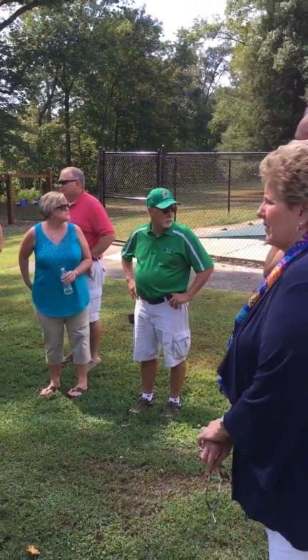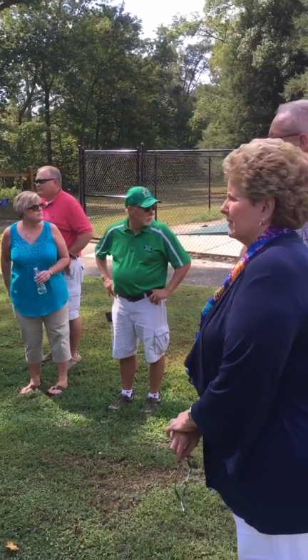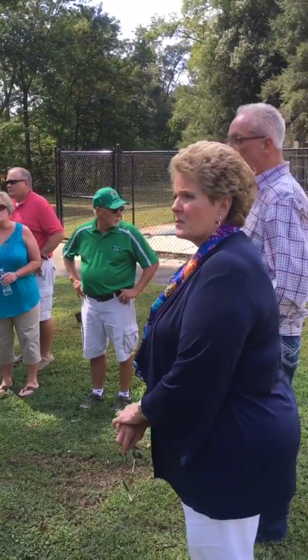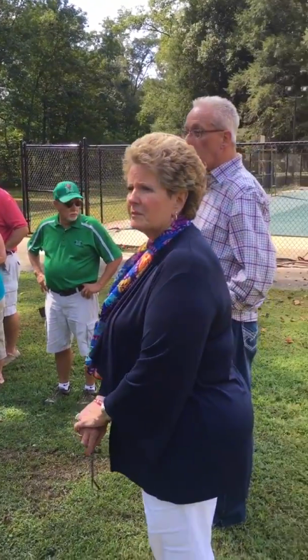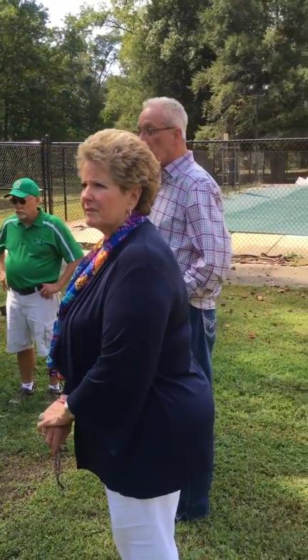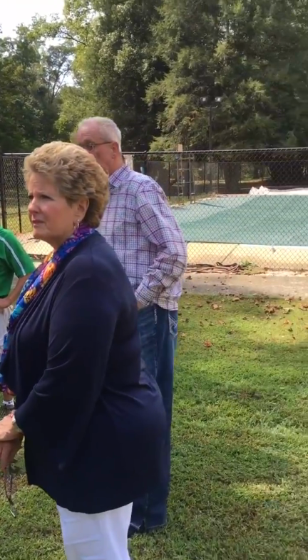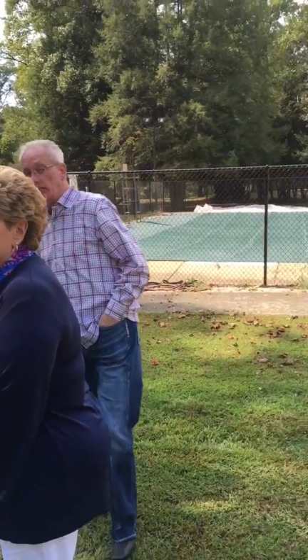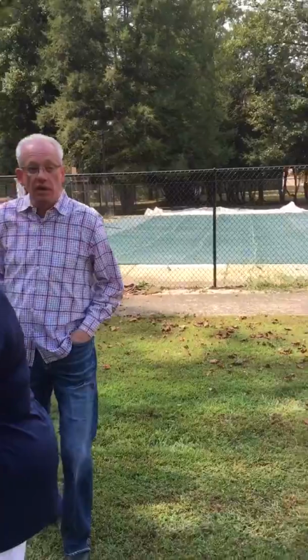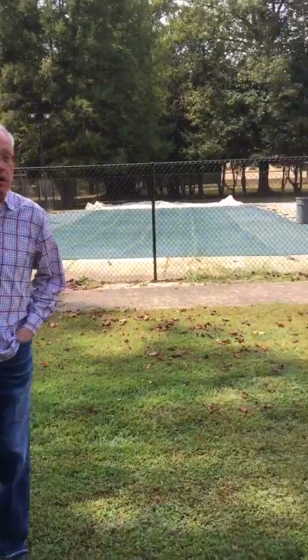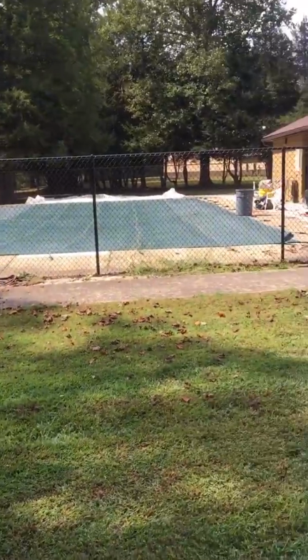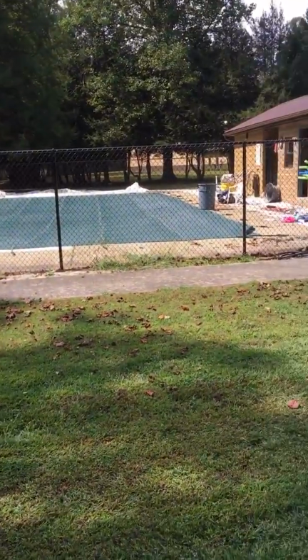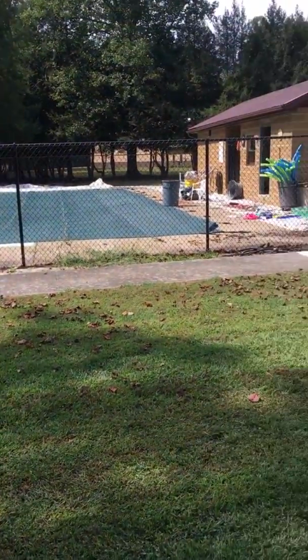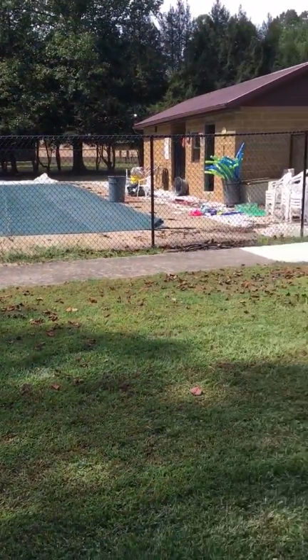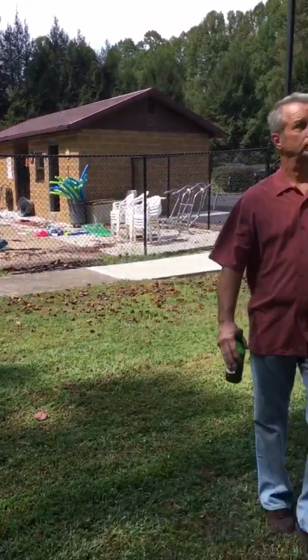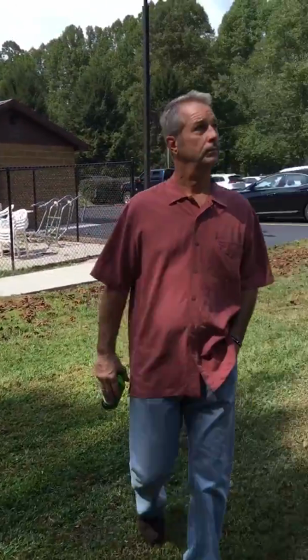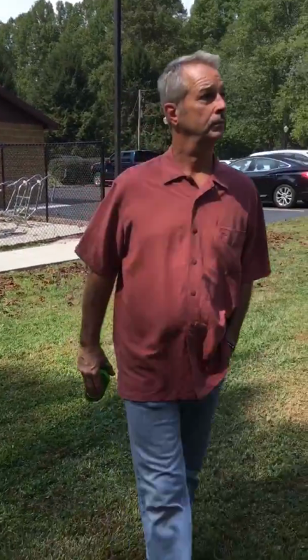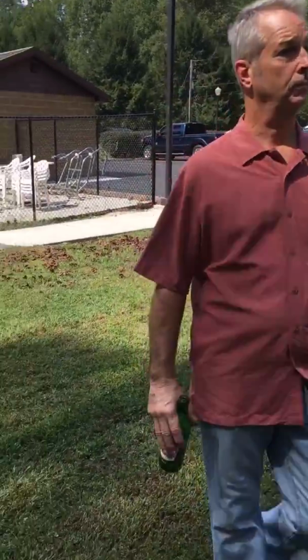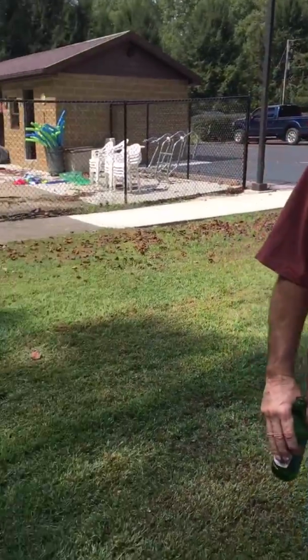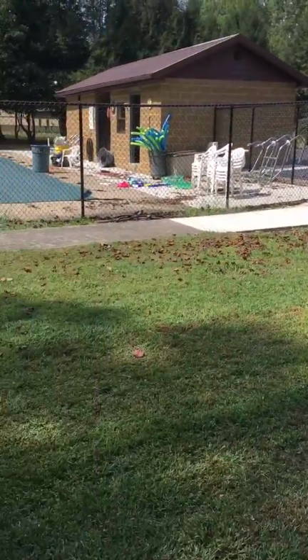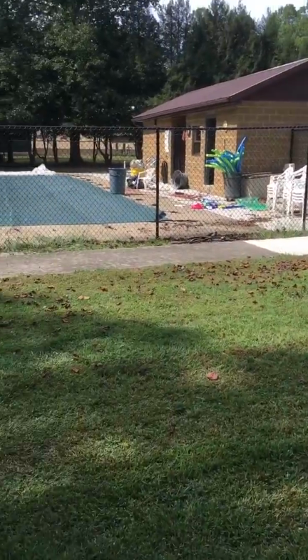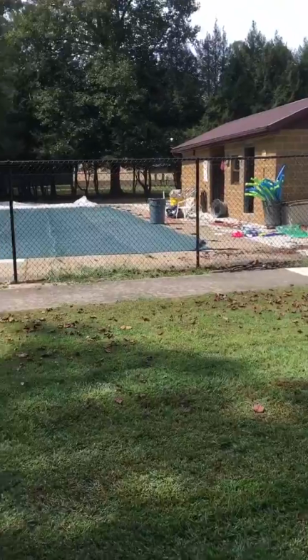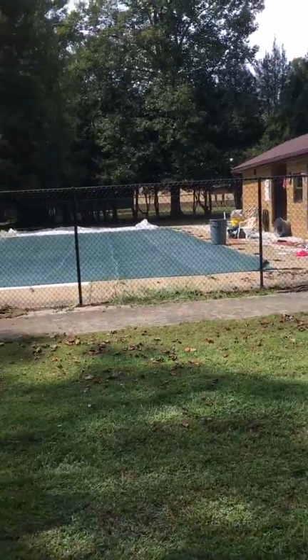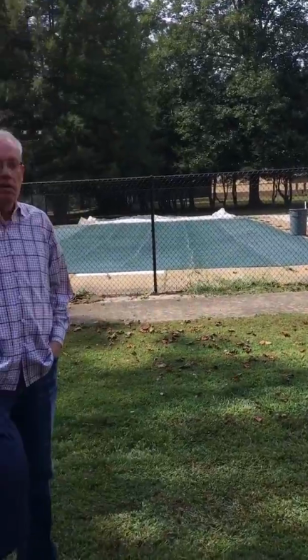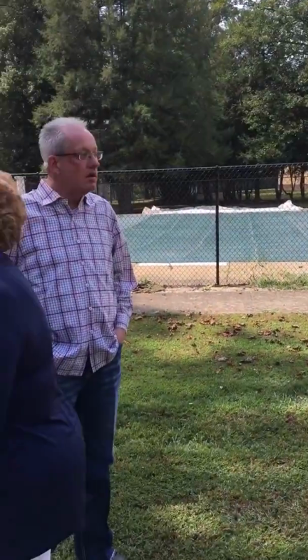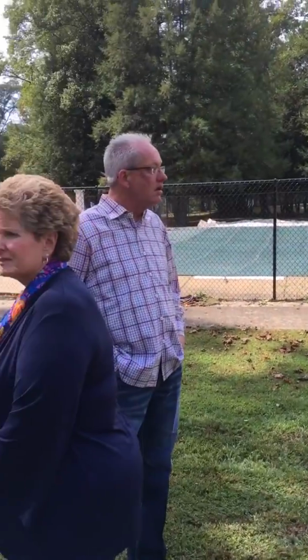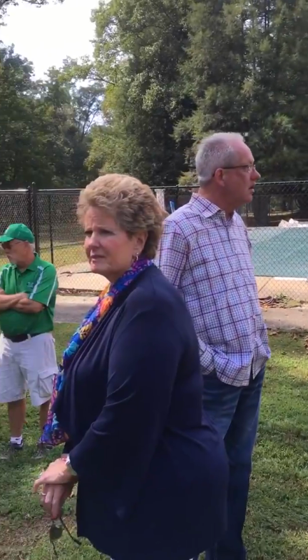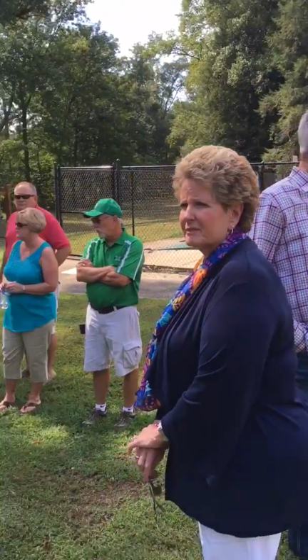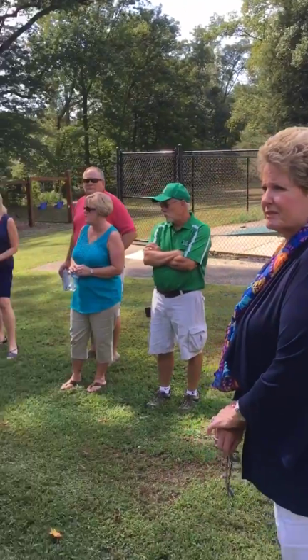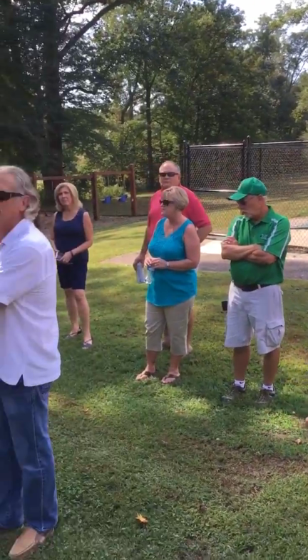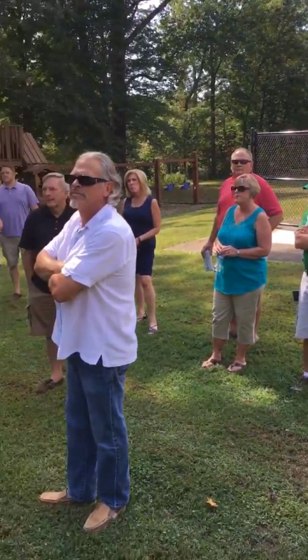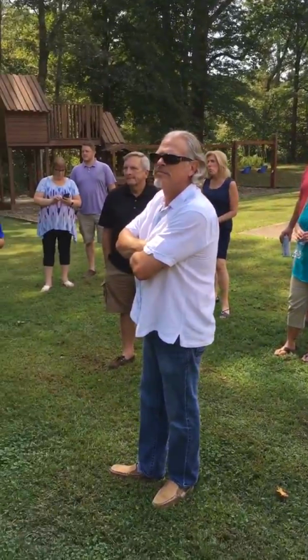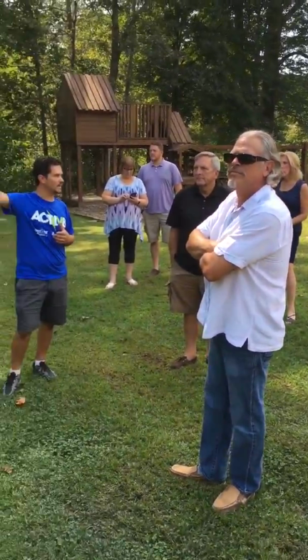This shelter was built in 1999. Danny Evans built this right before he left to start being the full-time minister at Farmdale. A lot of churches use it for picnics. We also use it in the summer if it's raining — we can still do a campfire underneath the pavilion even if it's raining.